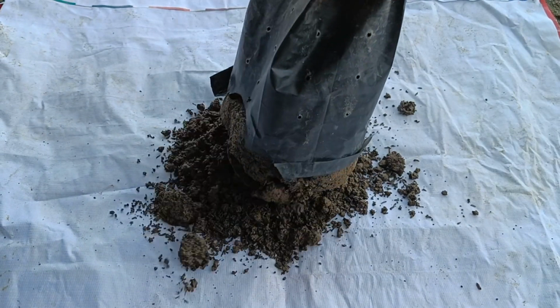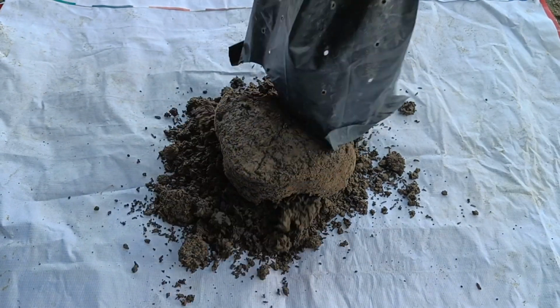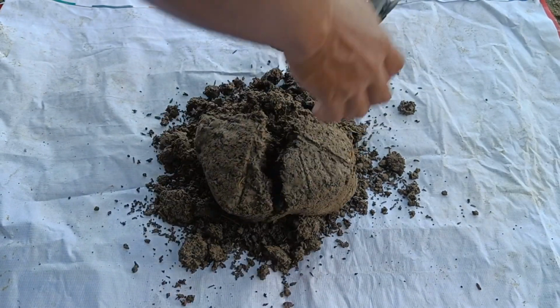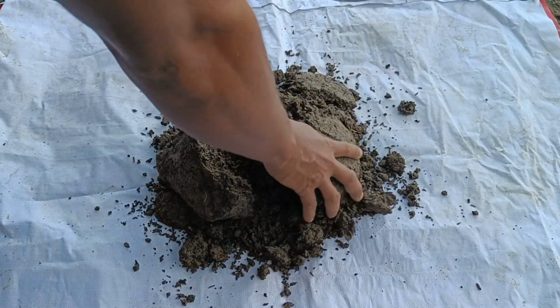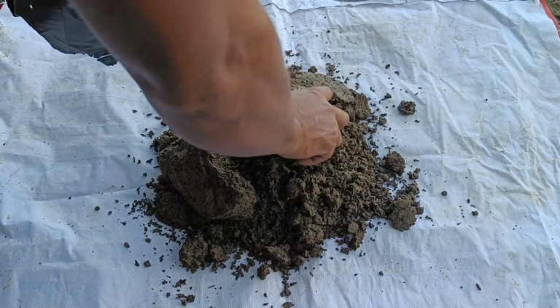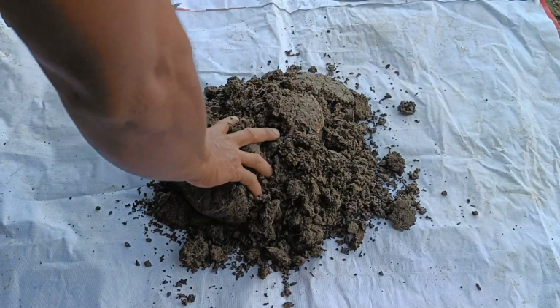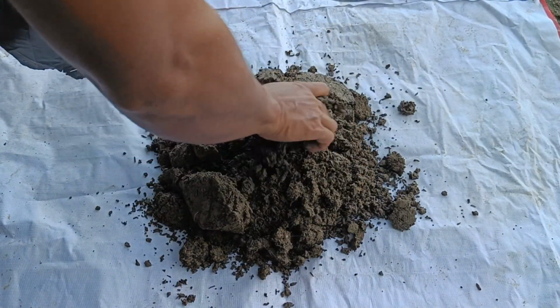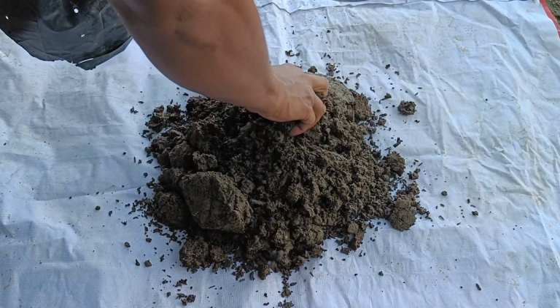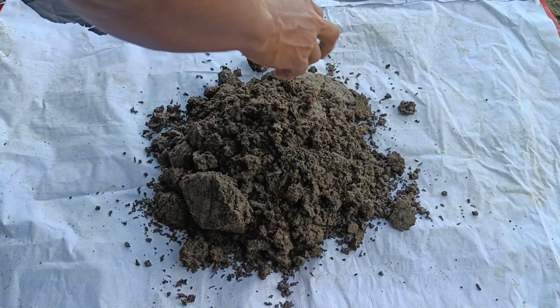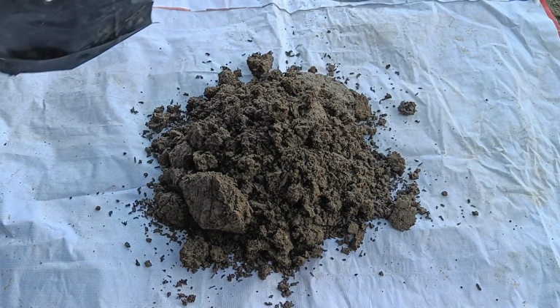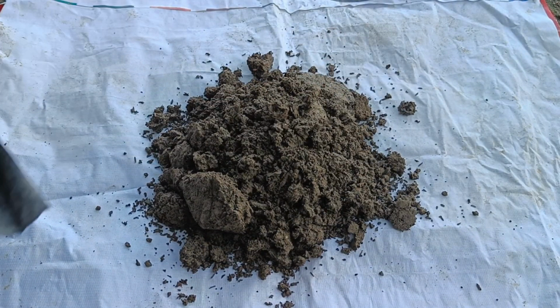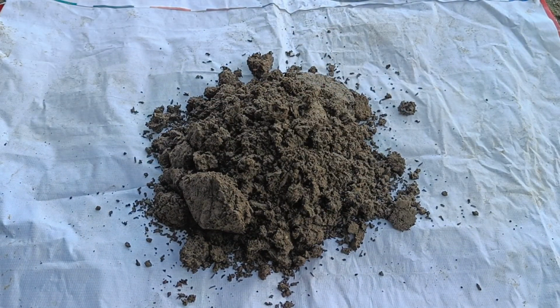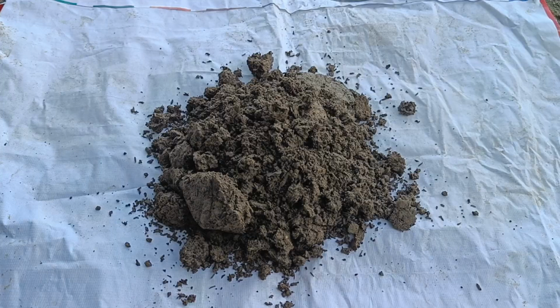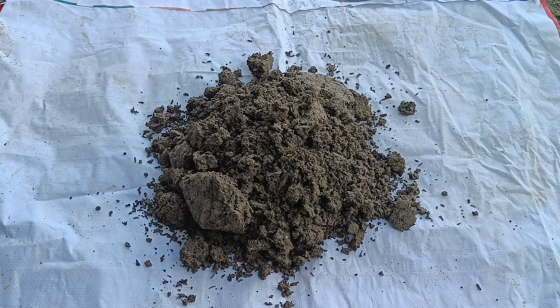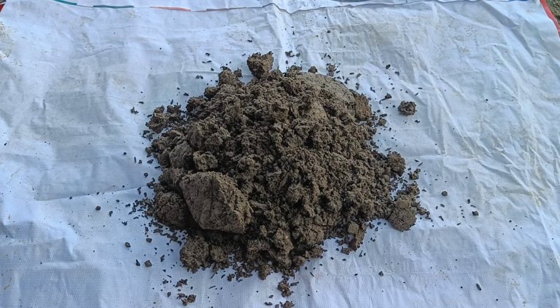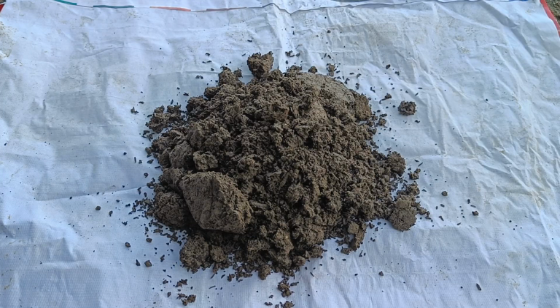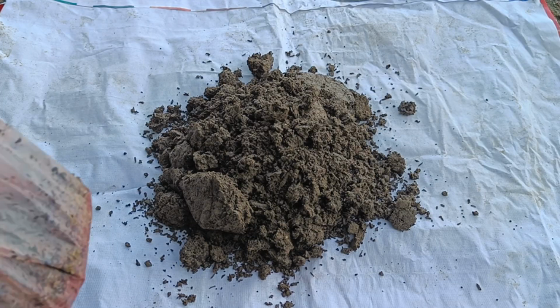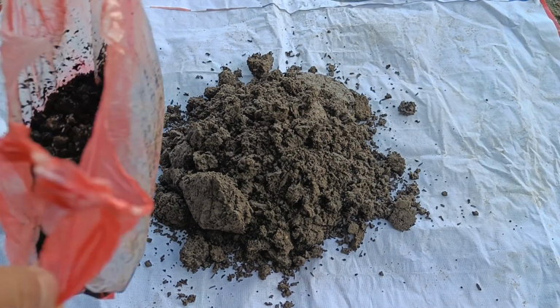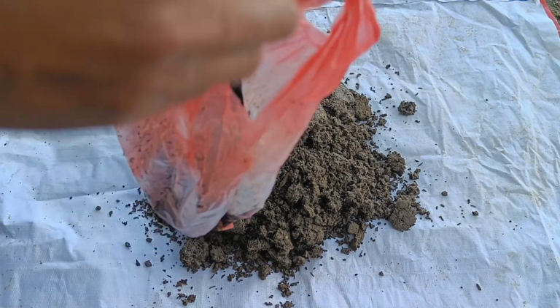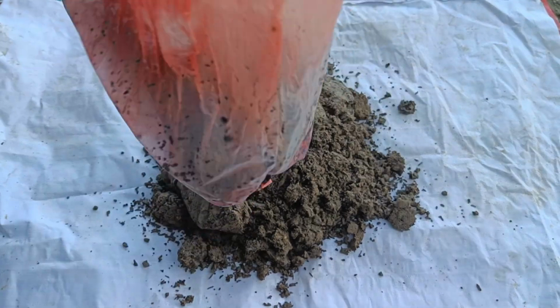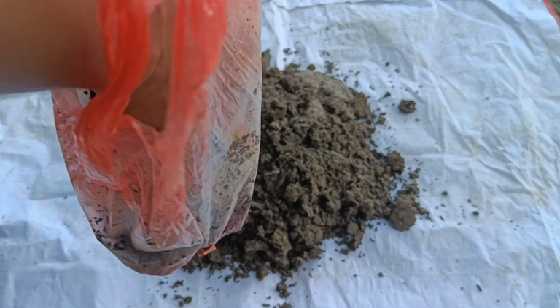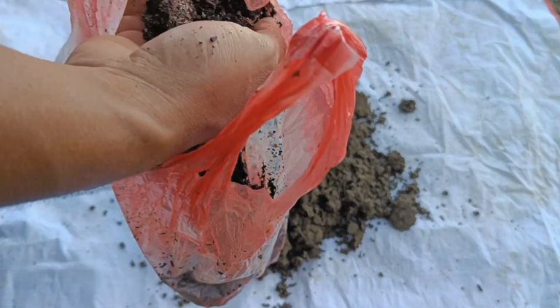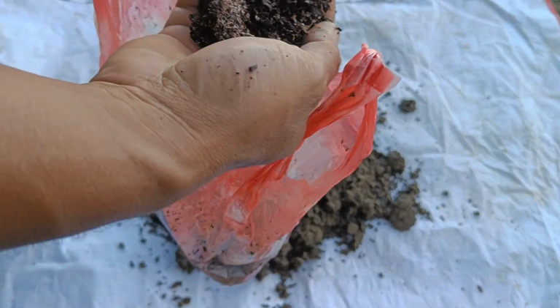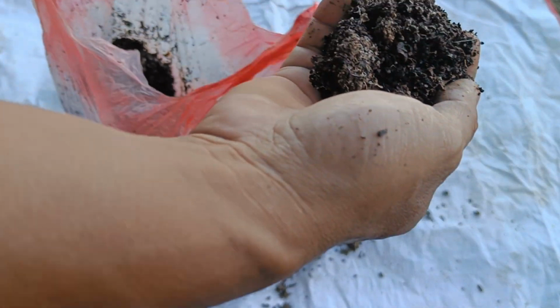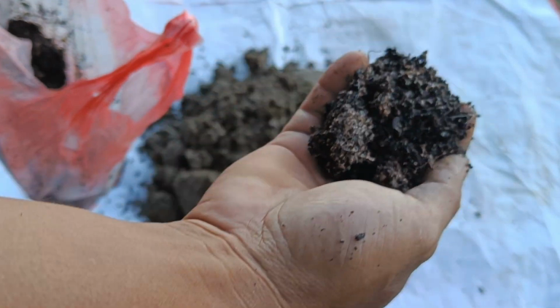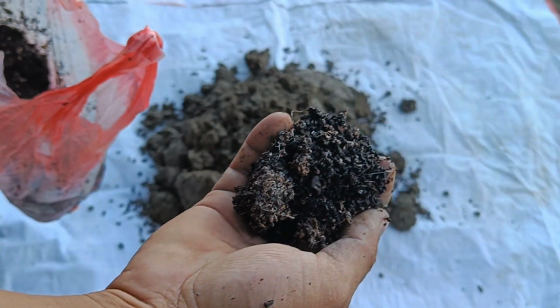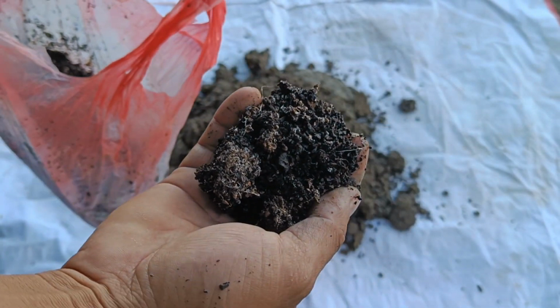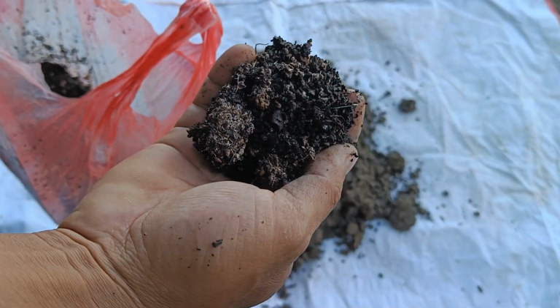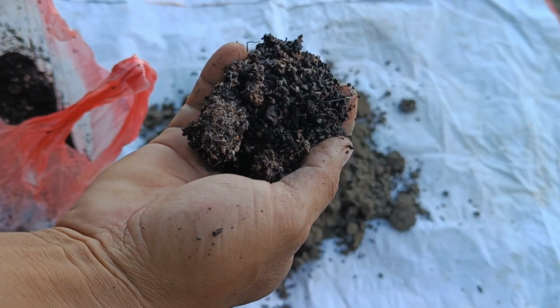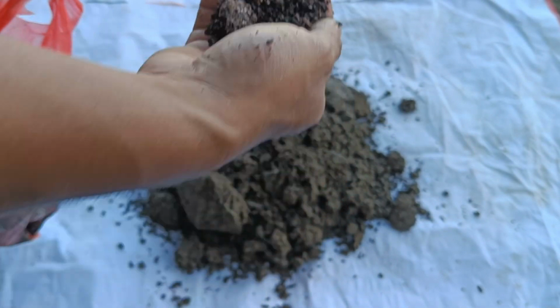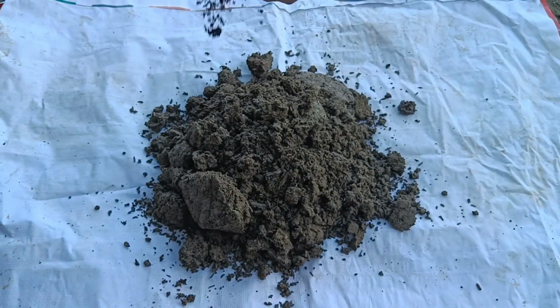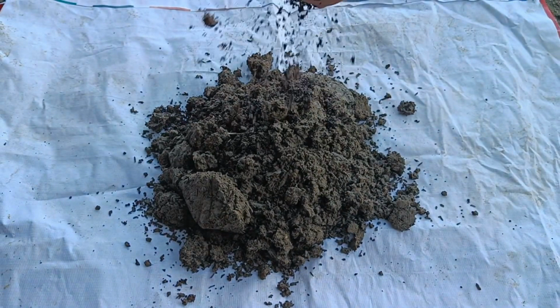You can create a good organic fertilizer mix by combining soil, coffee grounds, and cocopeat. This mixture serves as a nutrient-rich growing medium or can be further composted.